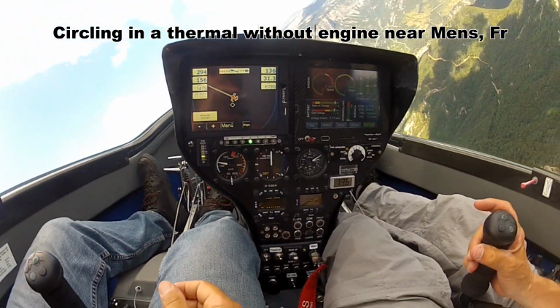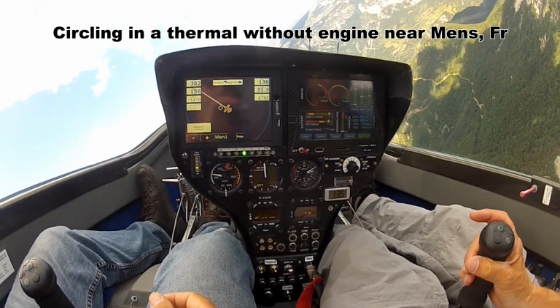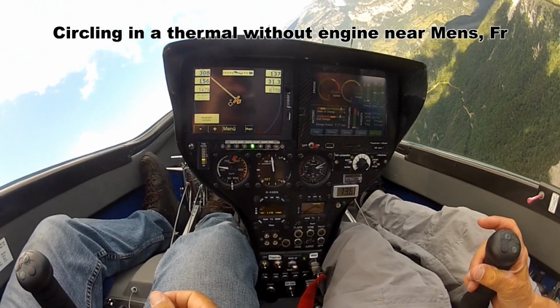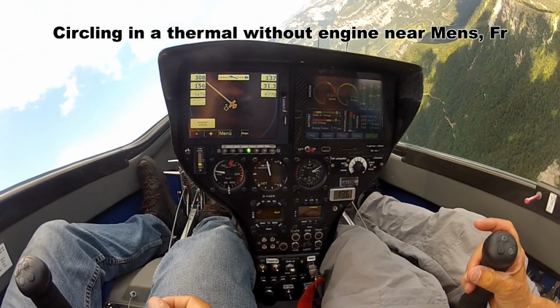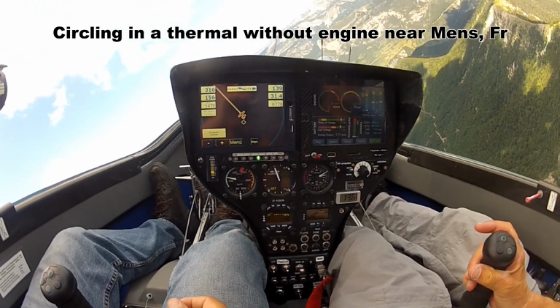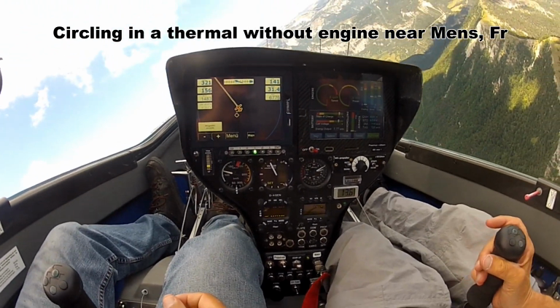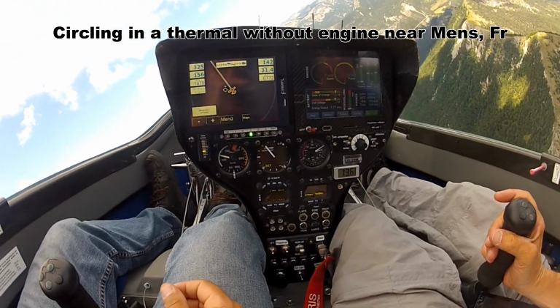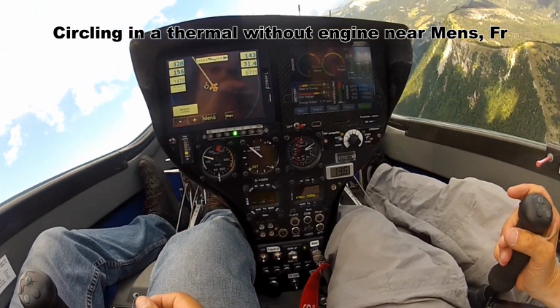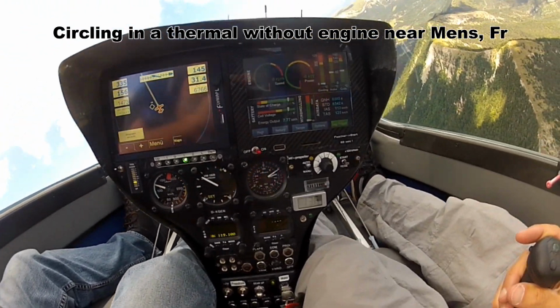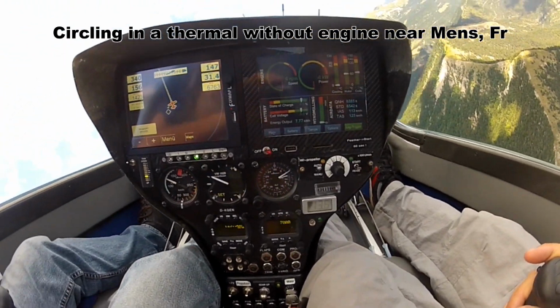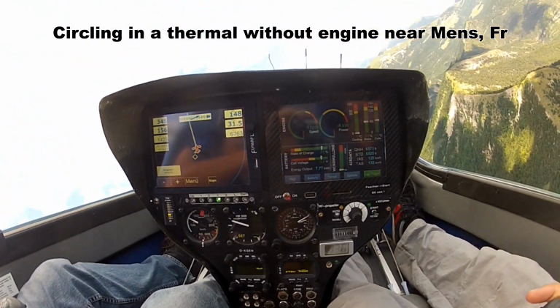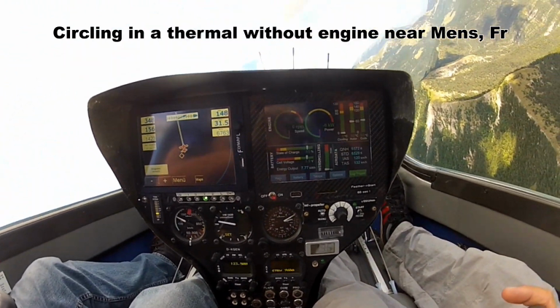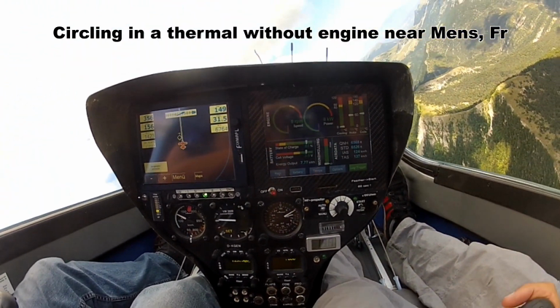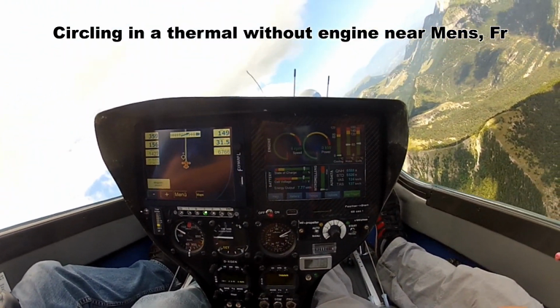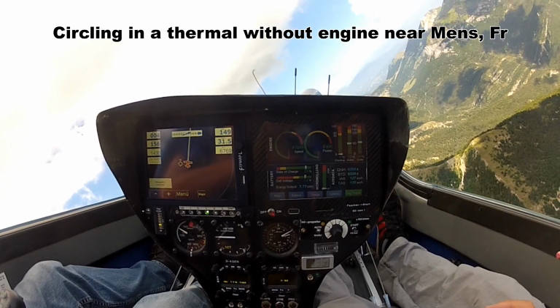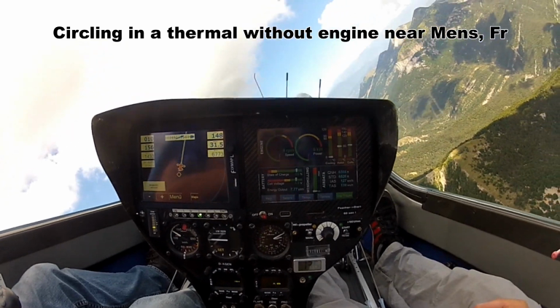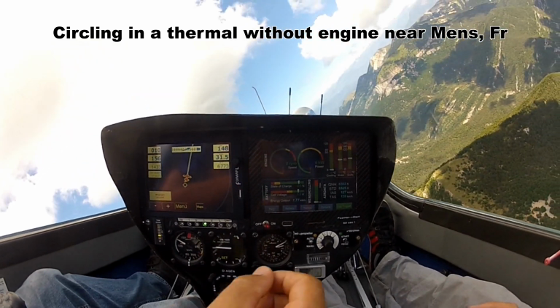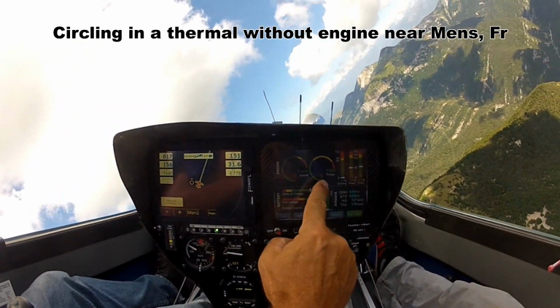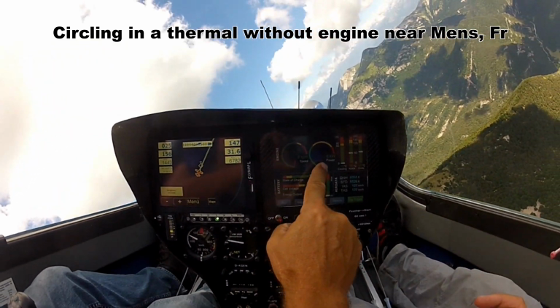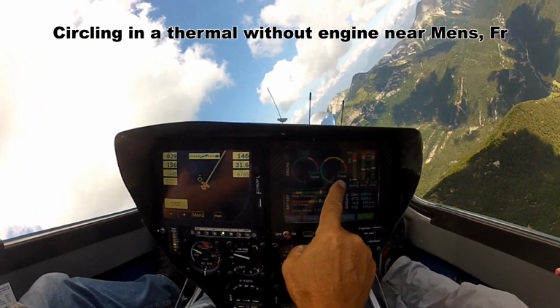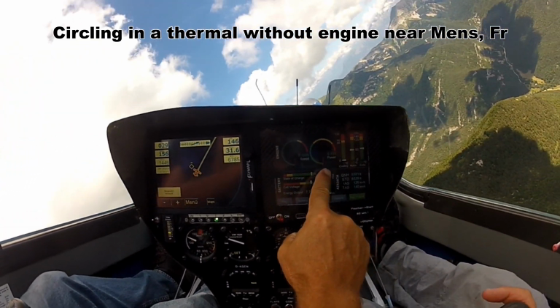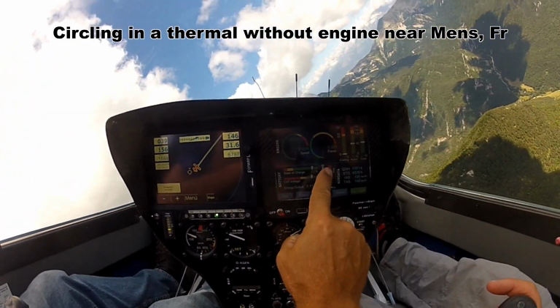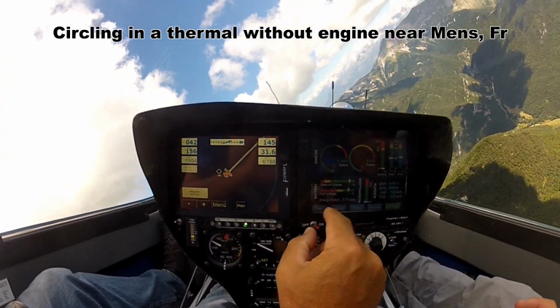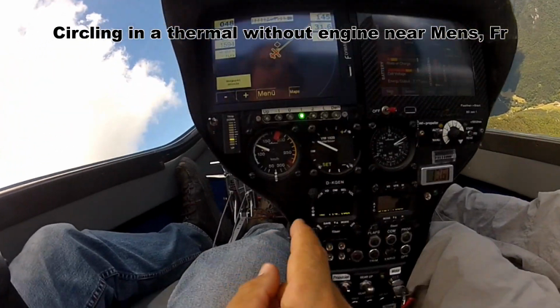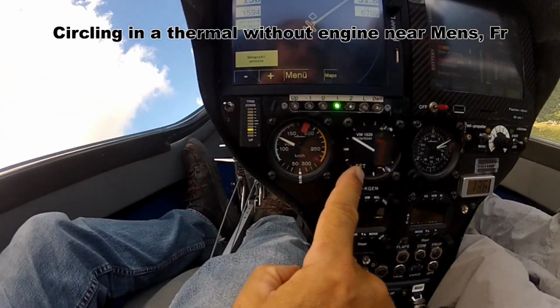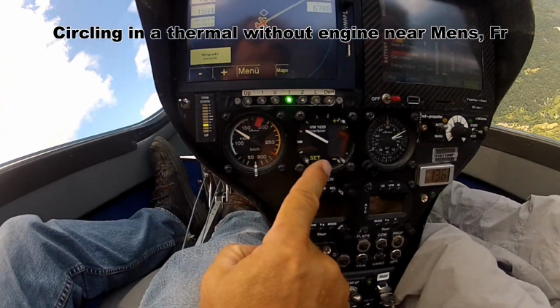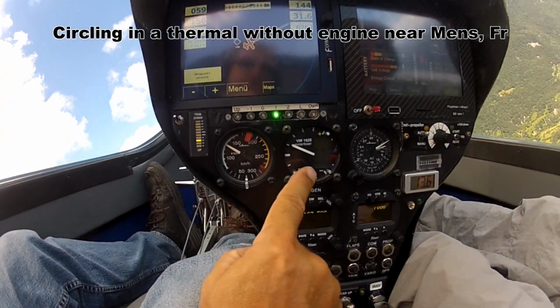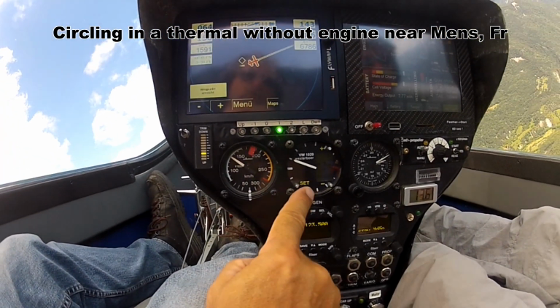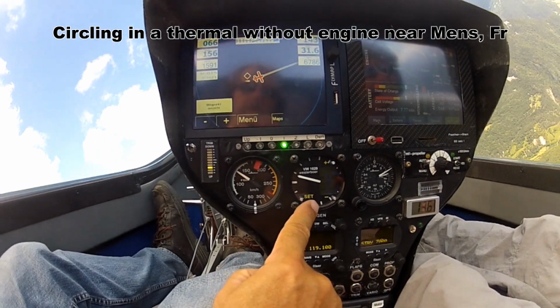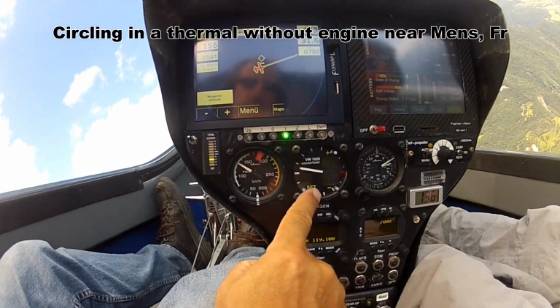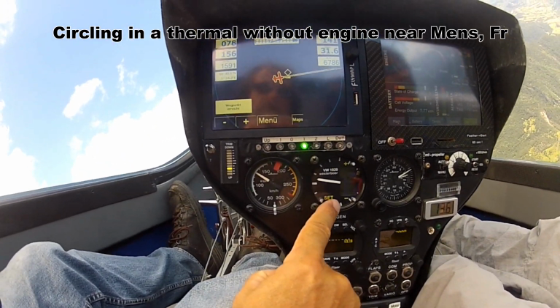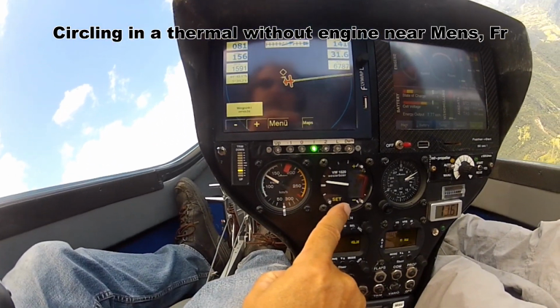So we're in a small tunnel here. We switched off the engine. The engine consumption is zero kilowatt, you can see, and we are still climbing as shown by our climb indicator.